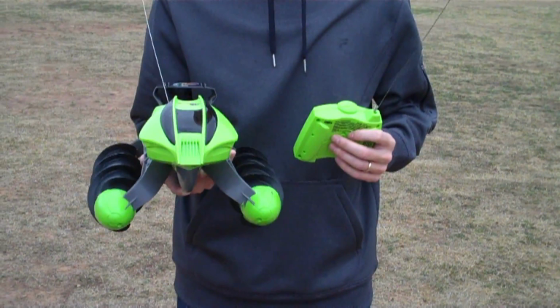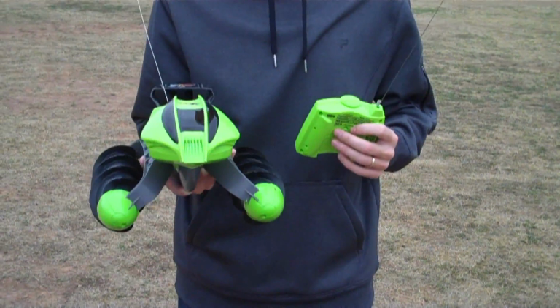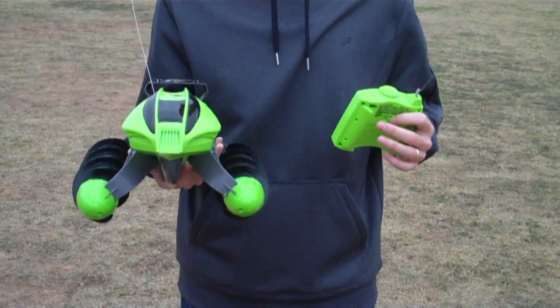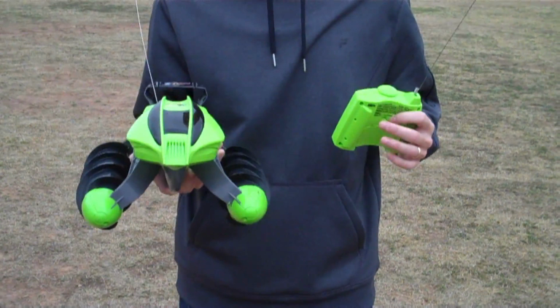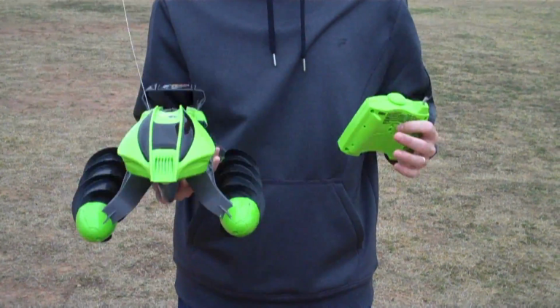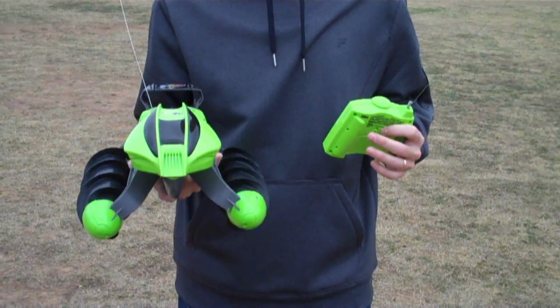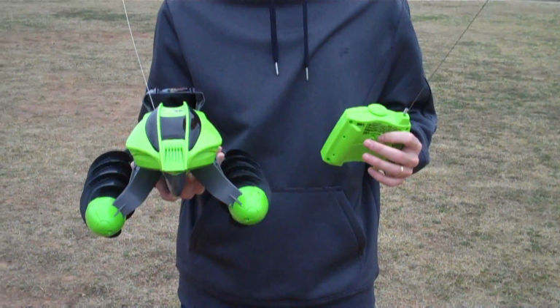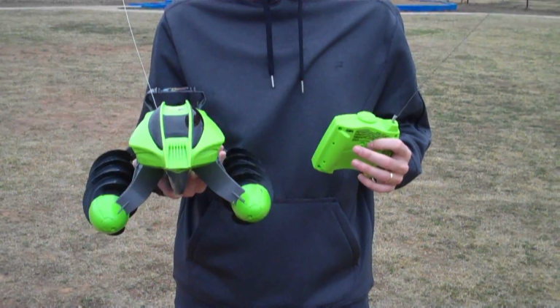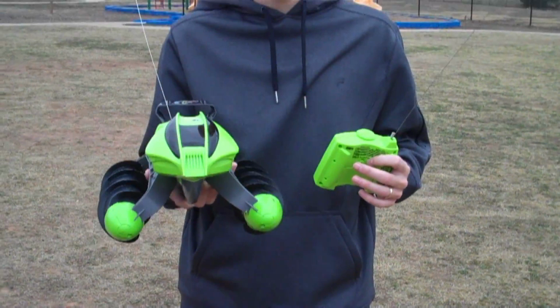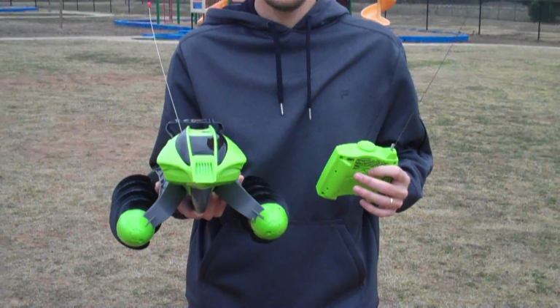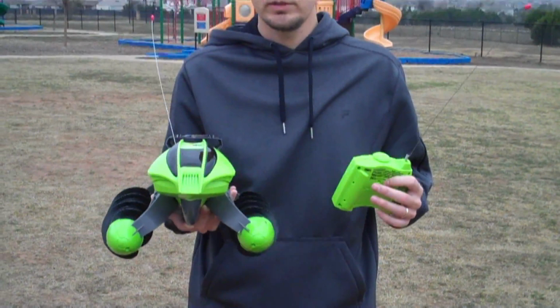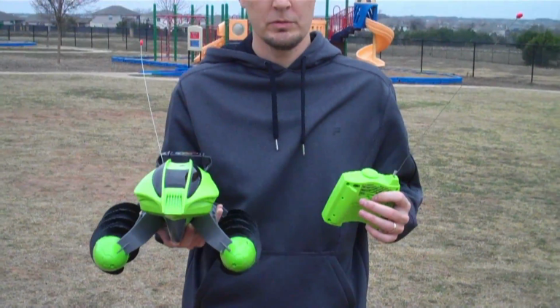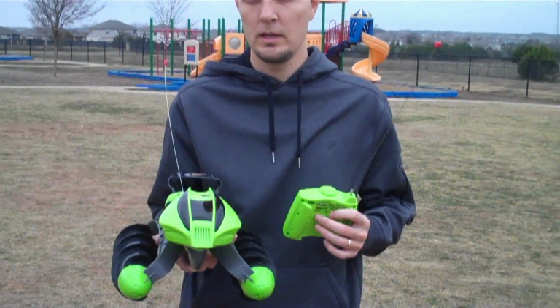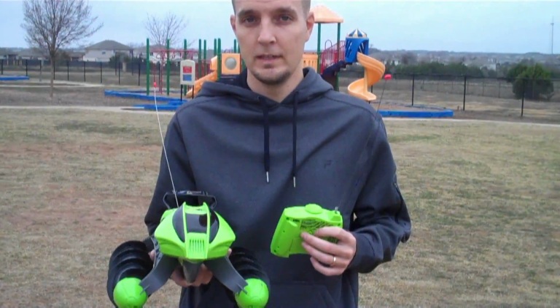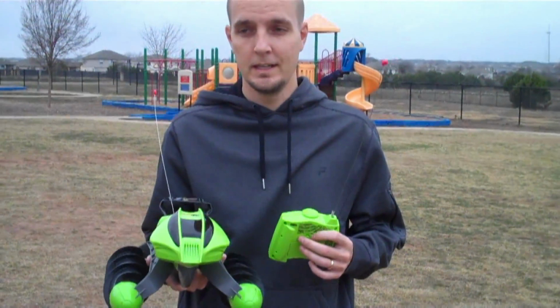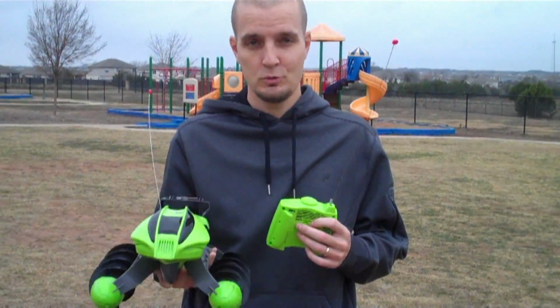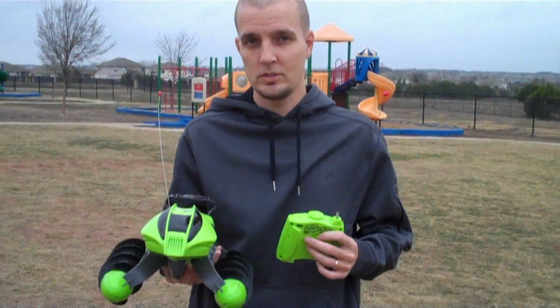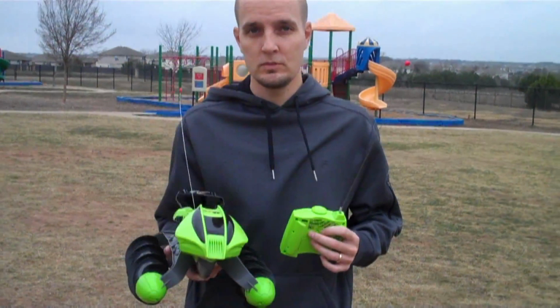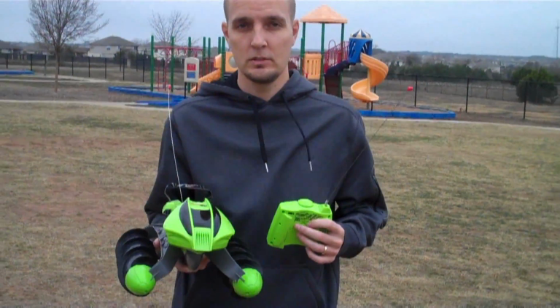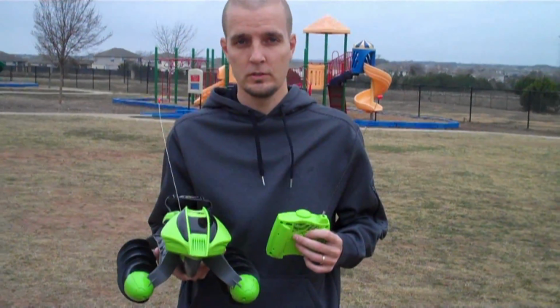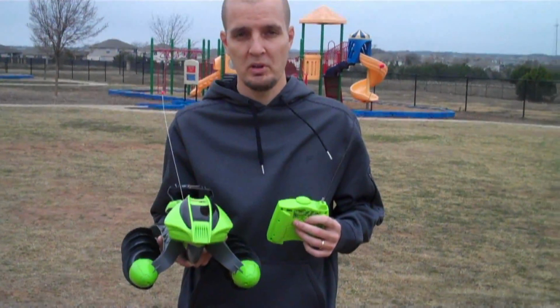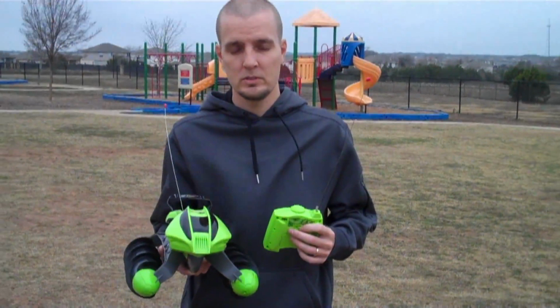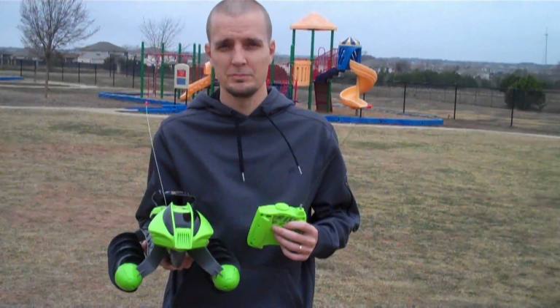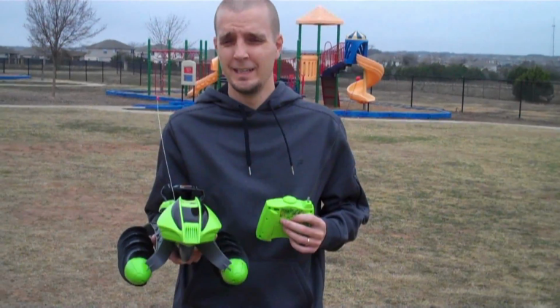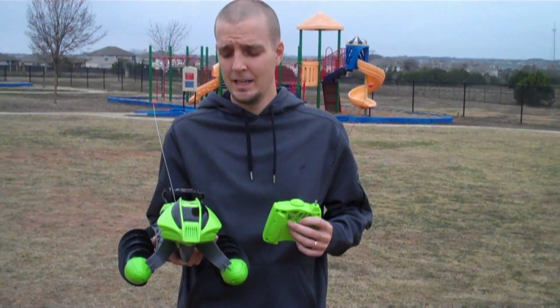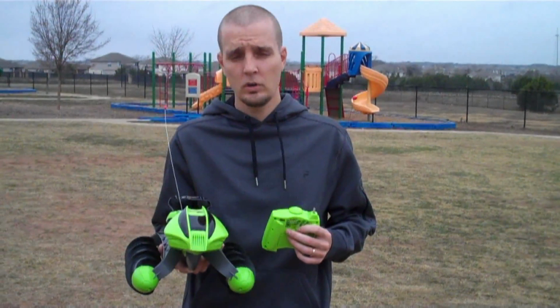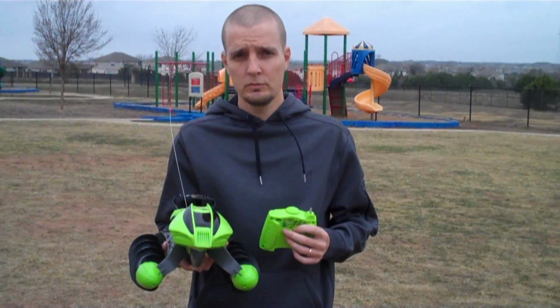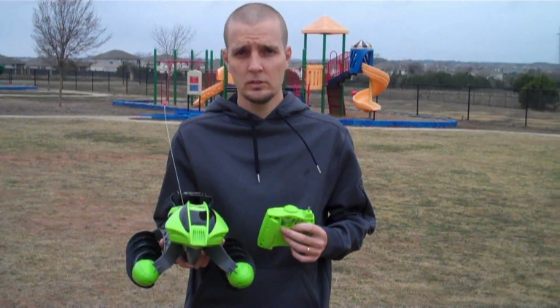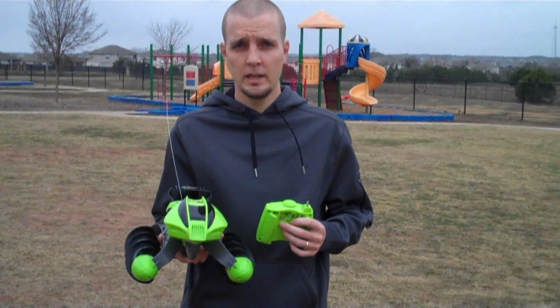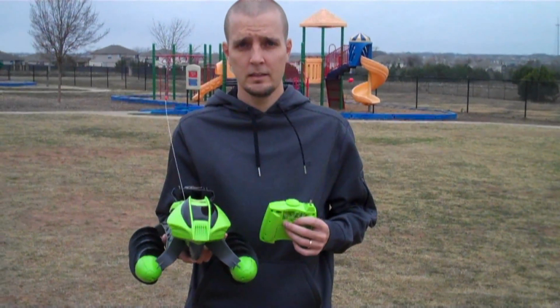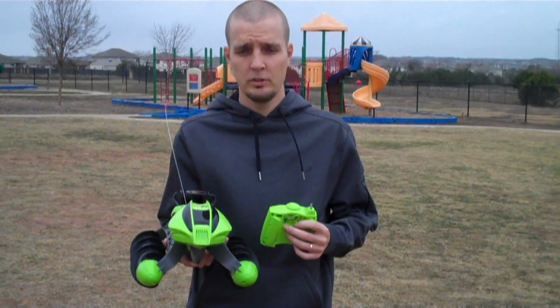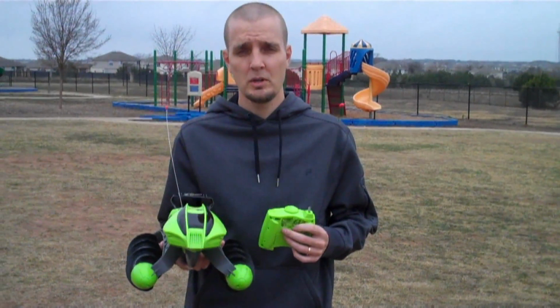This can actually go in a pool — it'll float on top of the water and do some of the same tricks and stunts you've seen it do on the pavement. So overall, a good vehicle and a lot of fun.